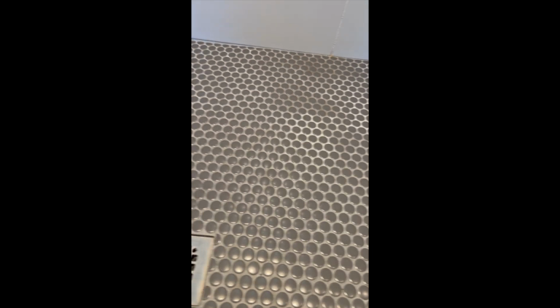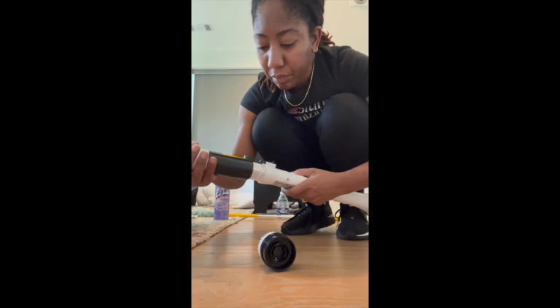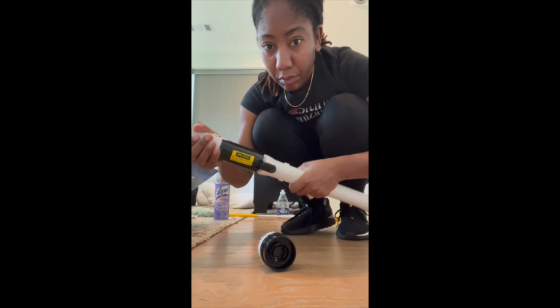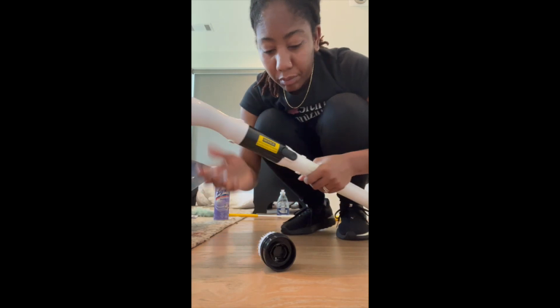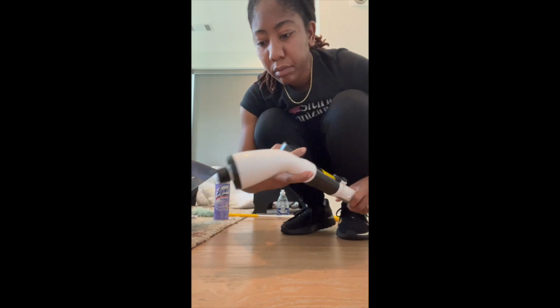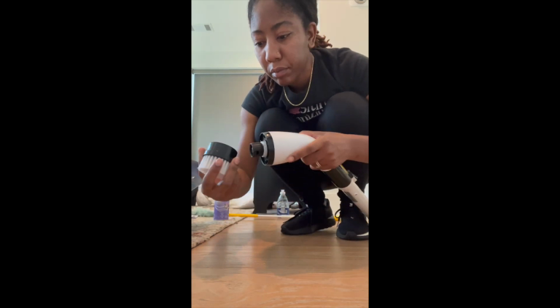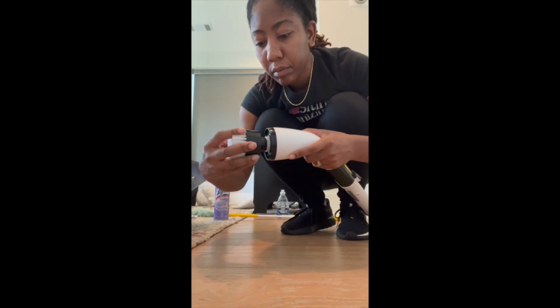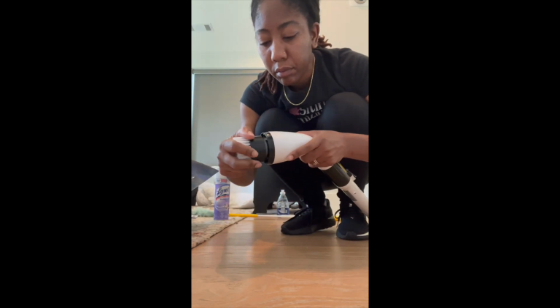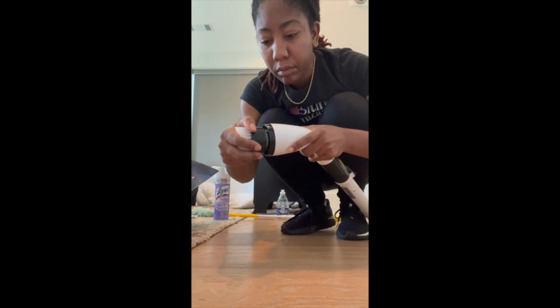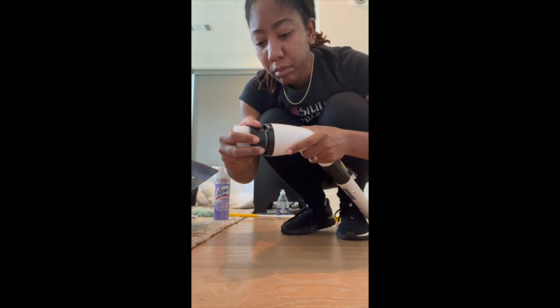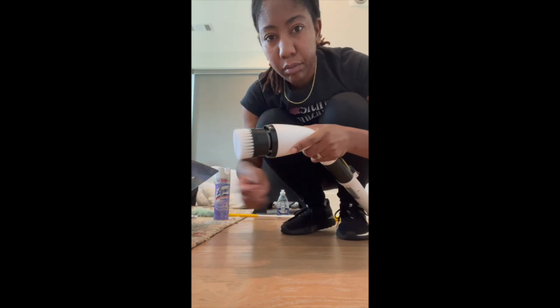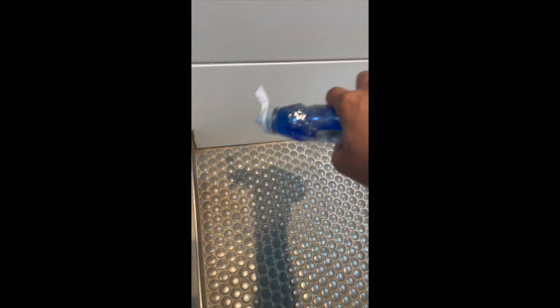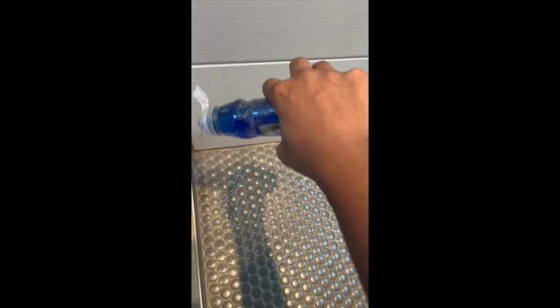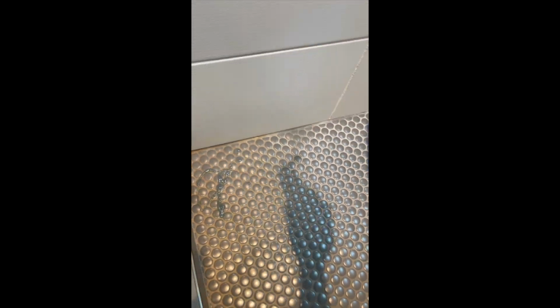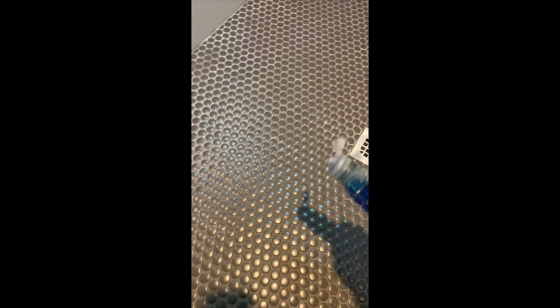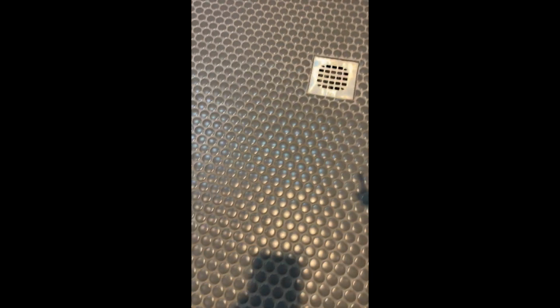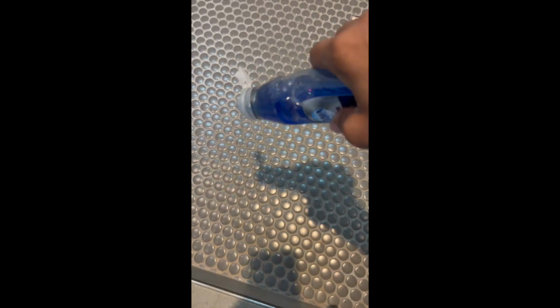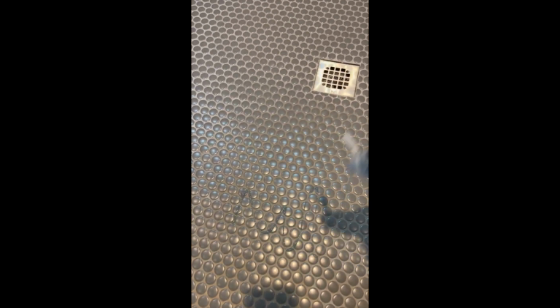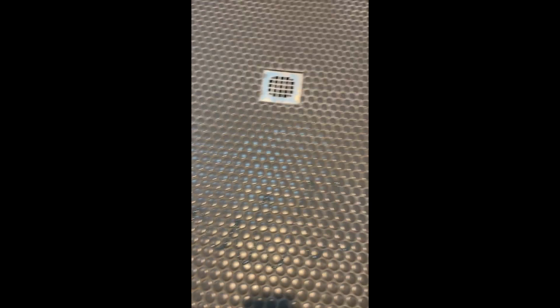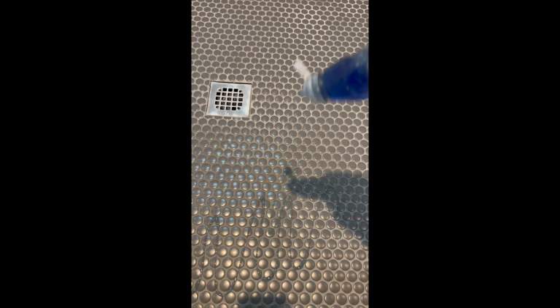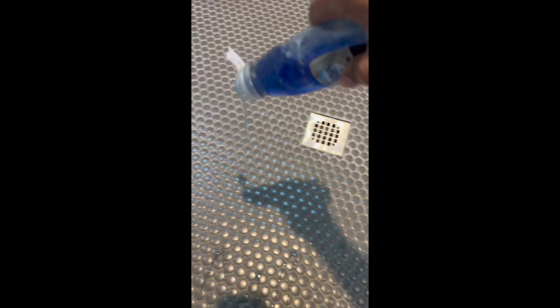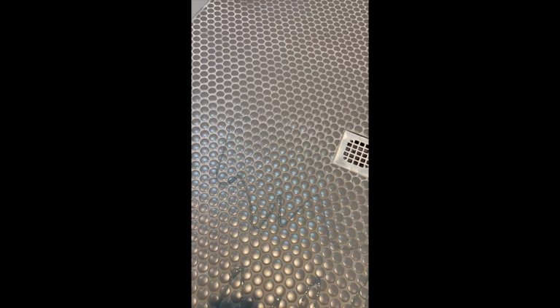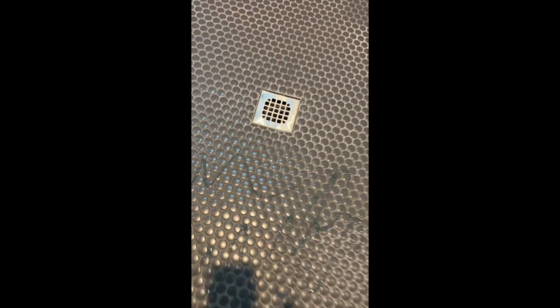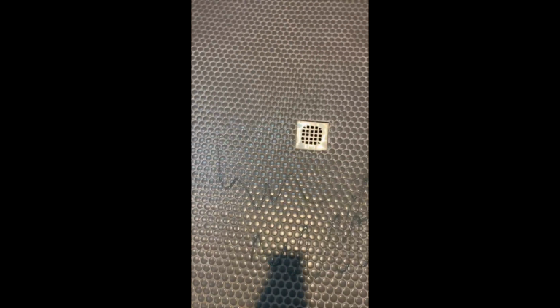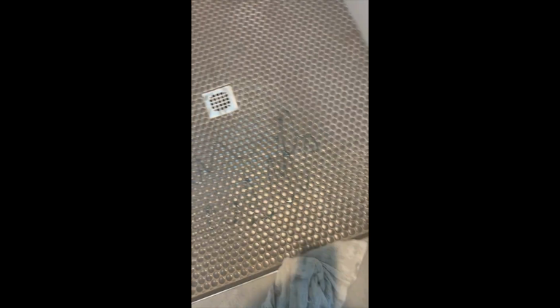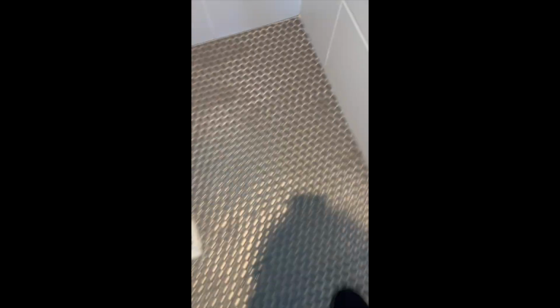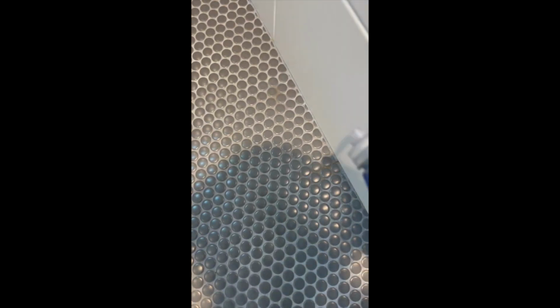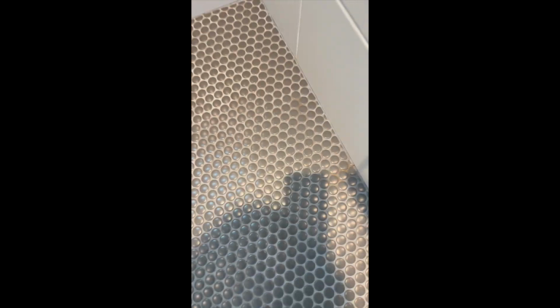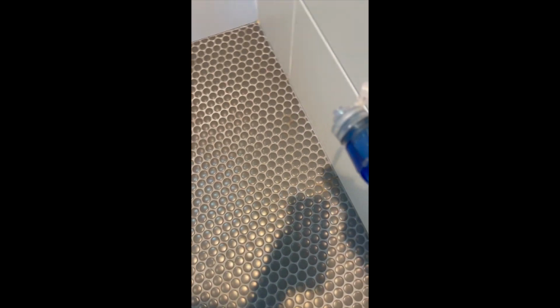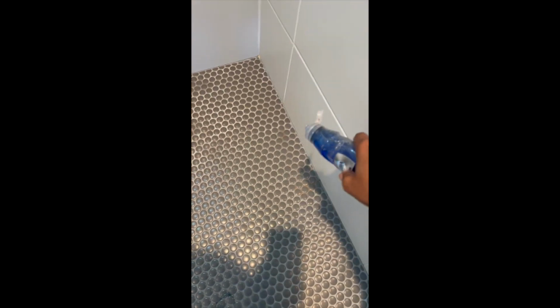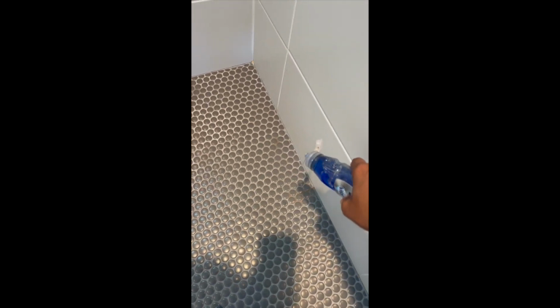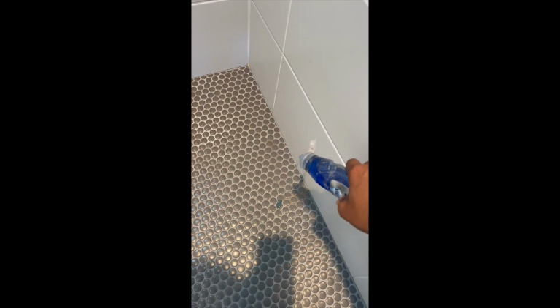I decided to break out my automatic scrub brush, then I sprinkled some Dawn soap on the floor. Dawn soap works on almost everything — it's one of my go-to products.